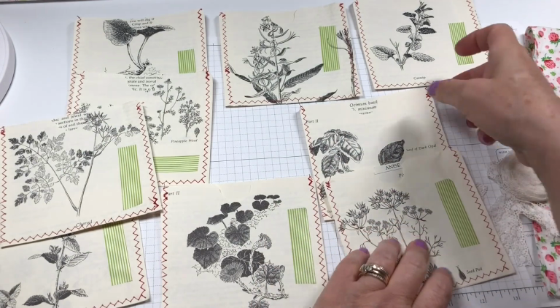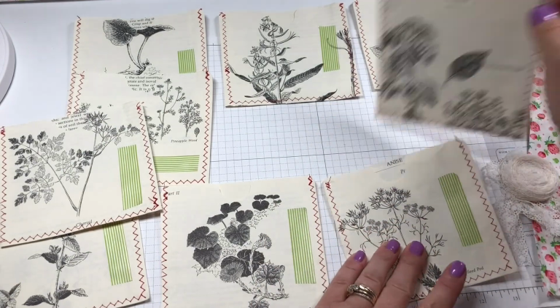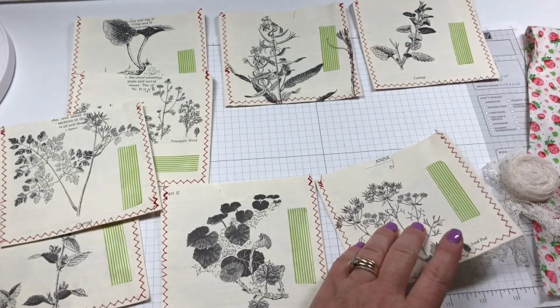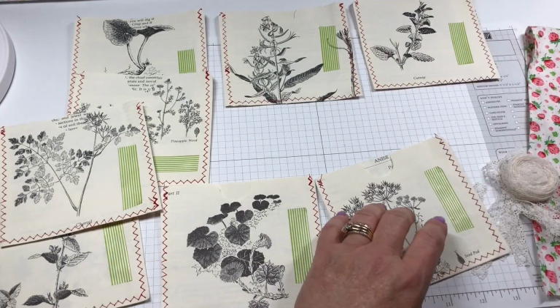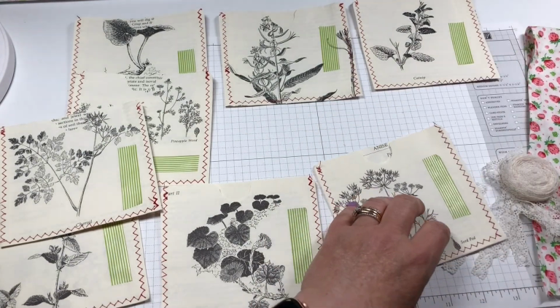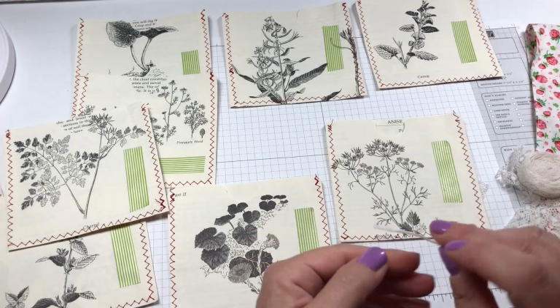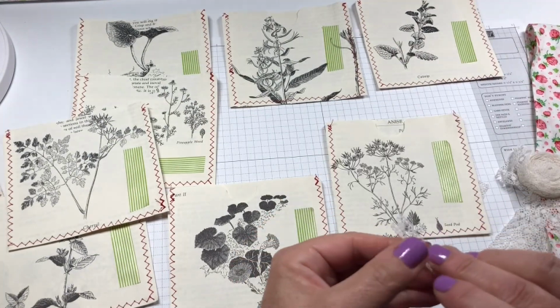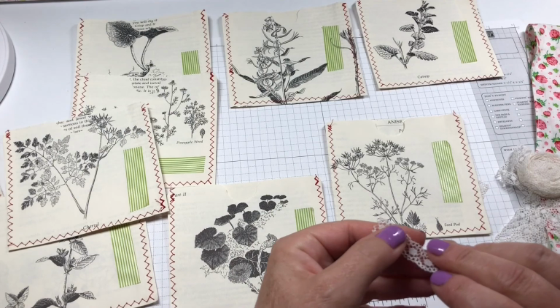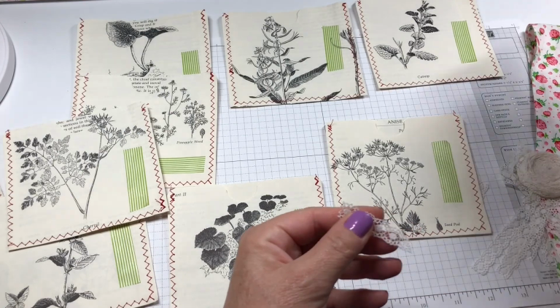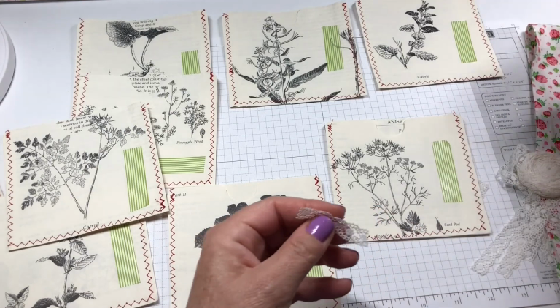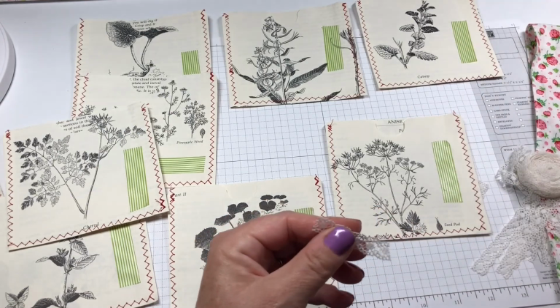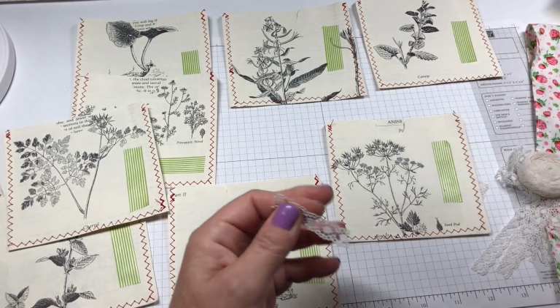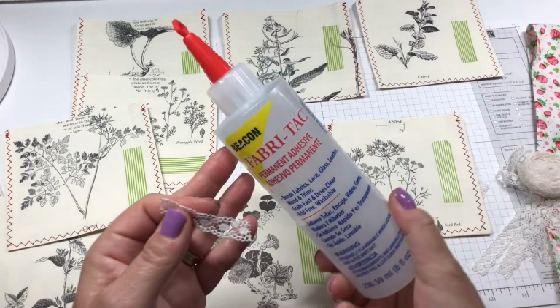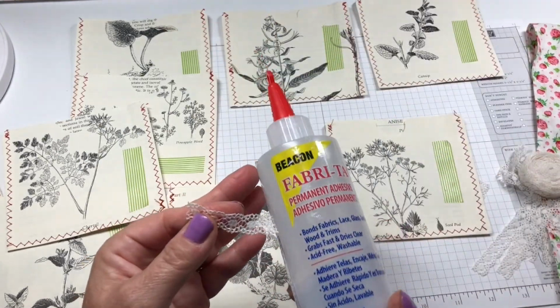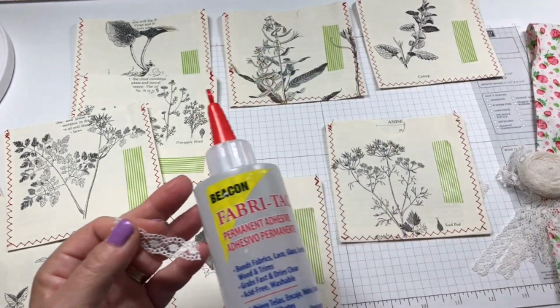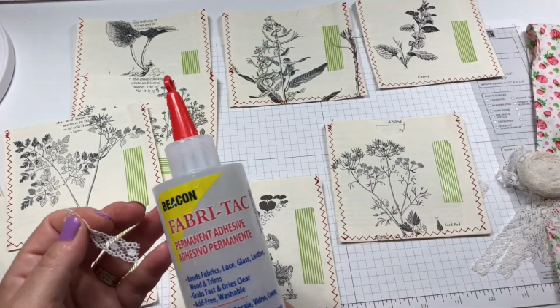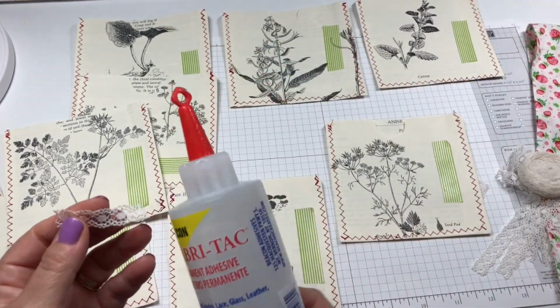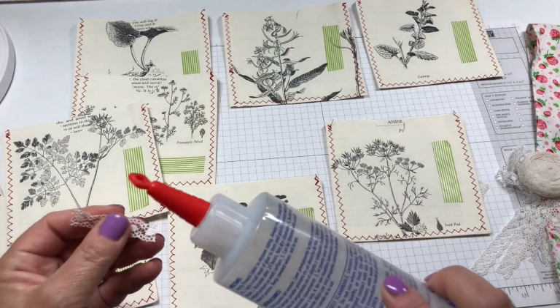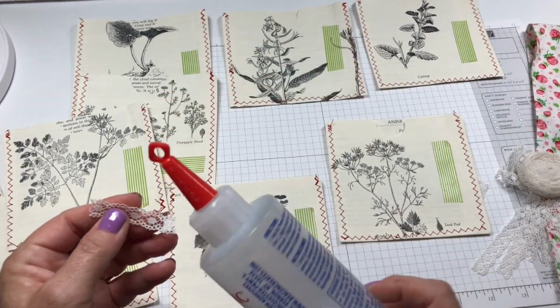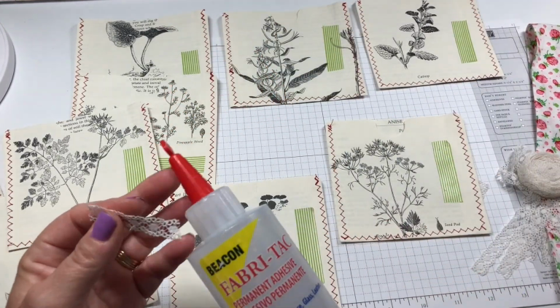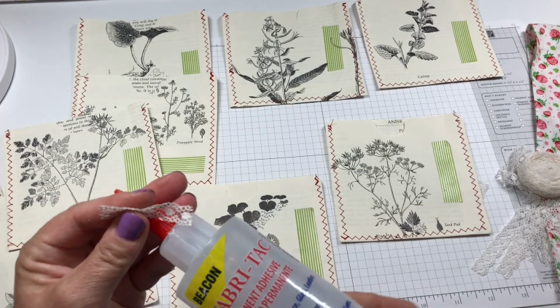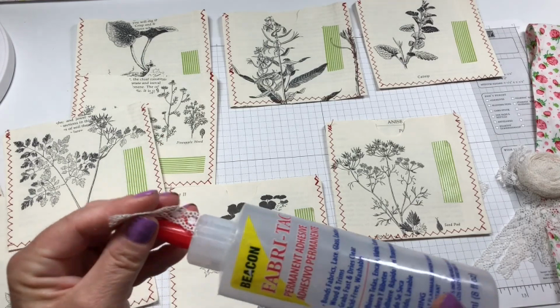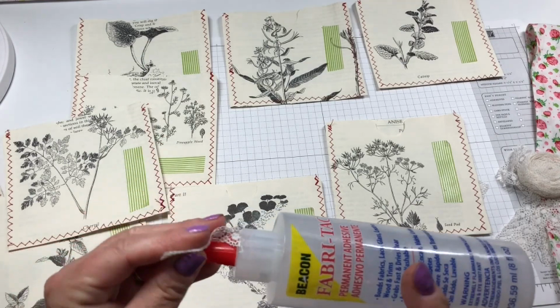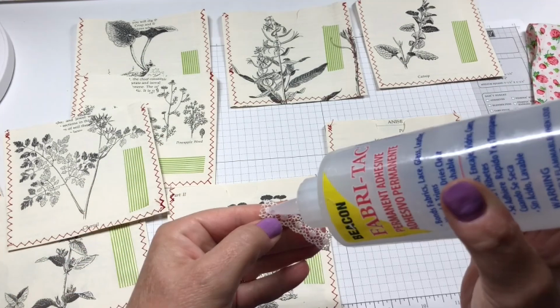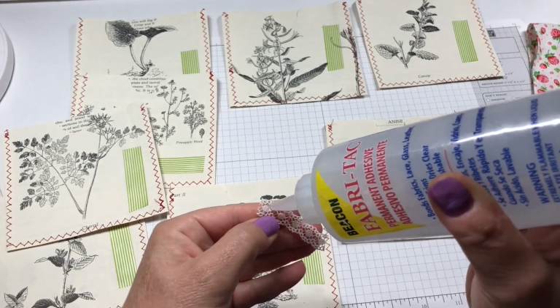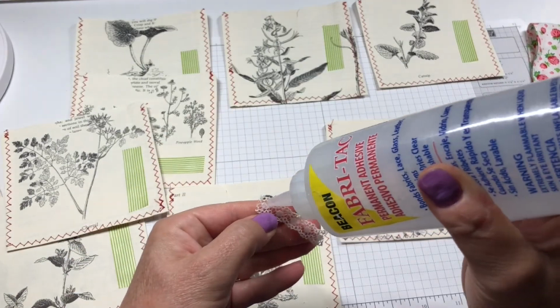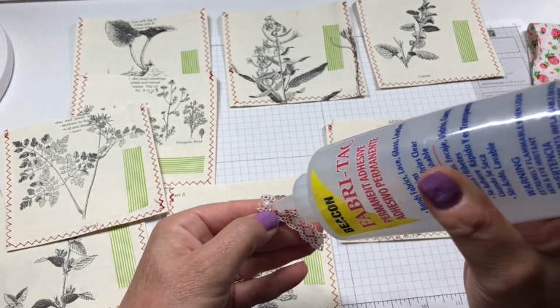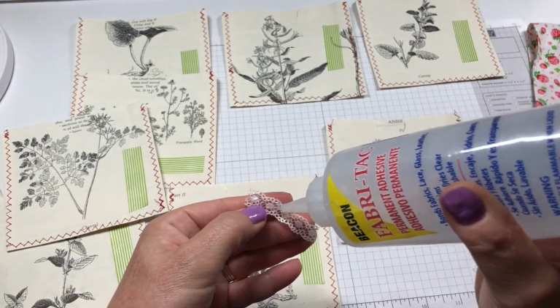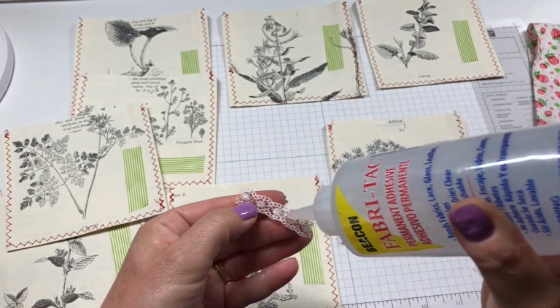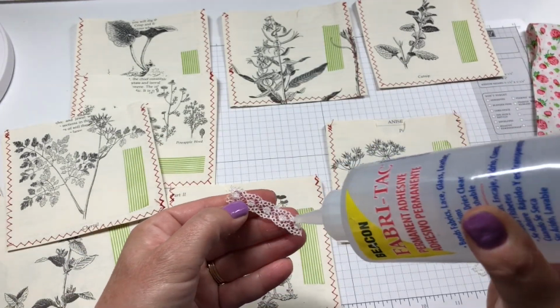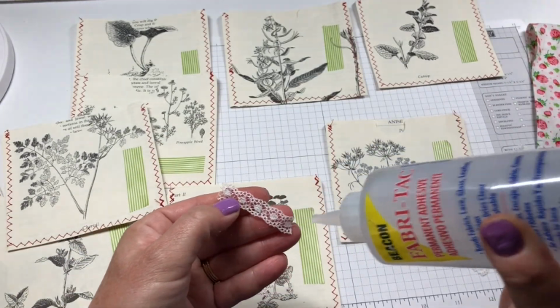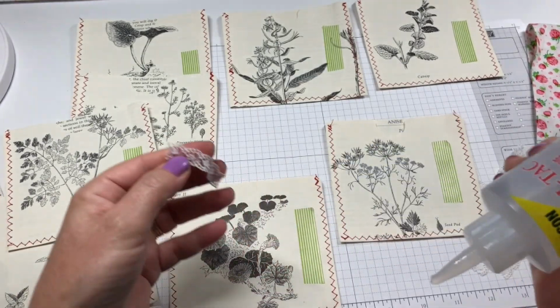For the fabric here I like to use Fabri-Tac — it's the best, at least for me it works very well — so we'll just put a little bit on there like that.